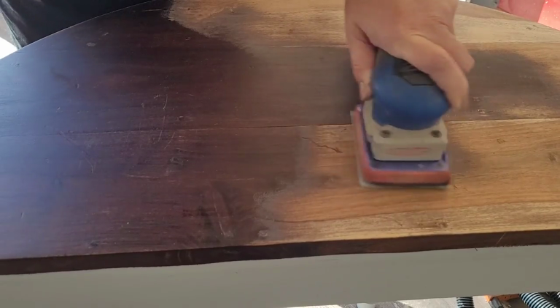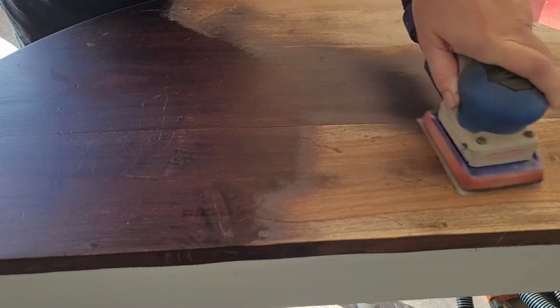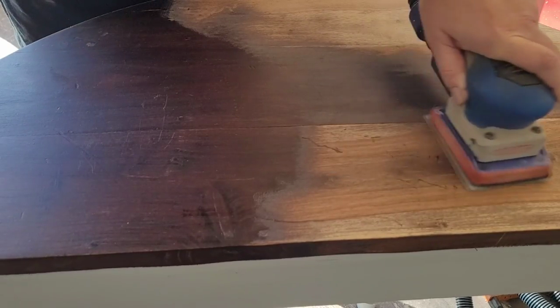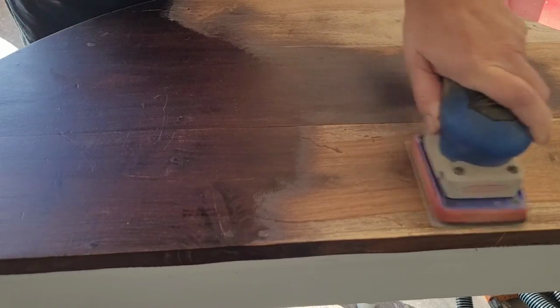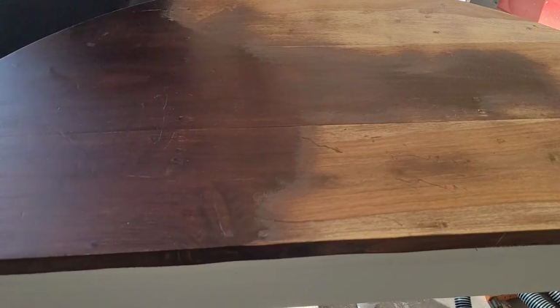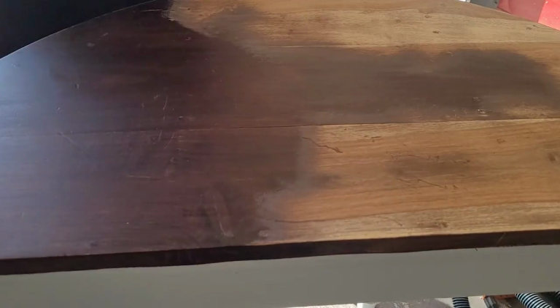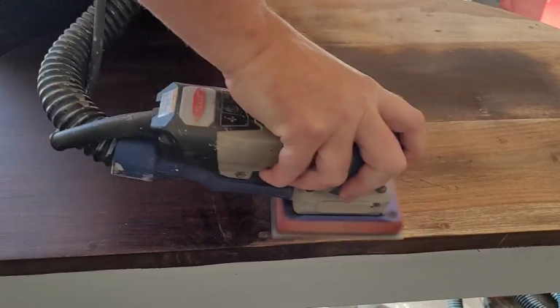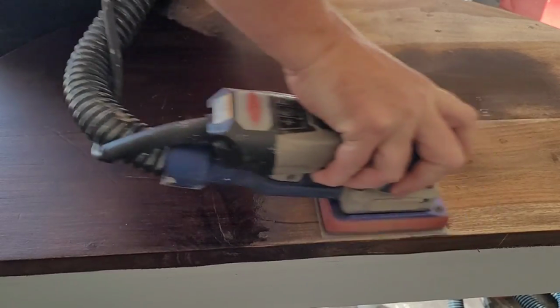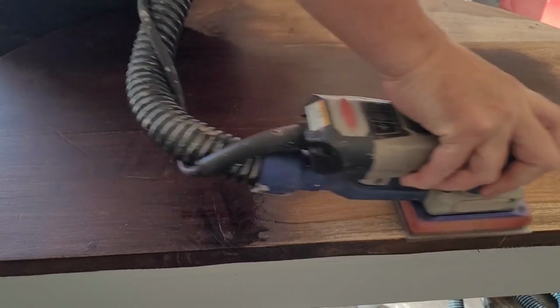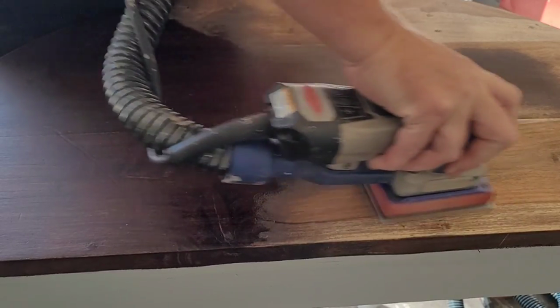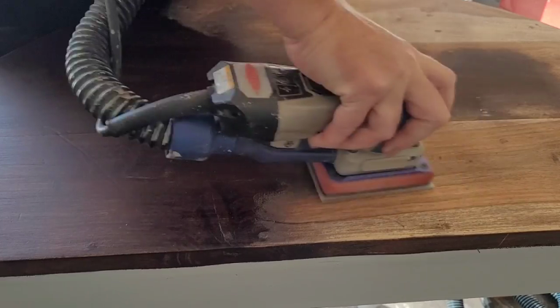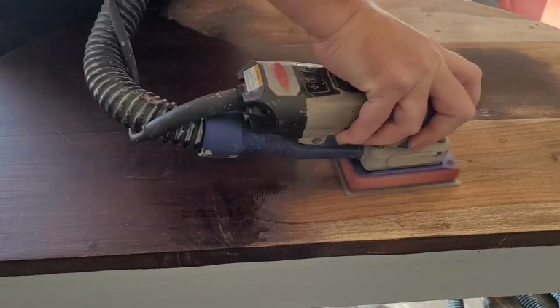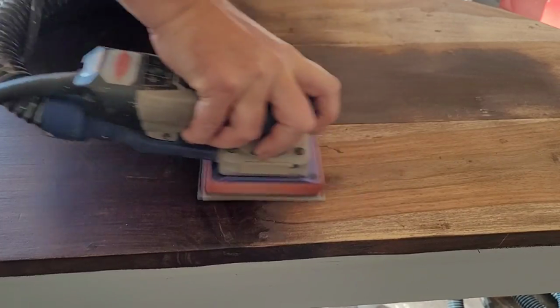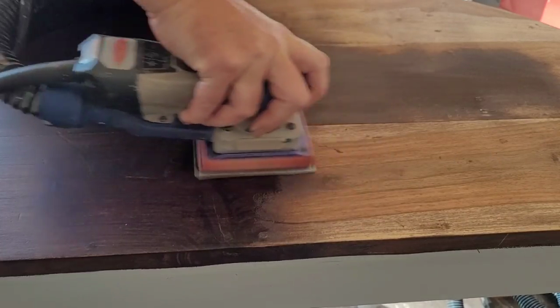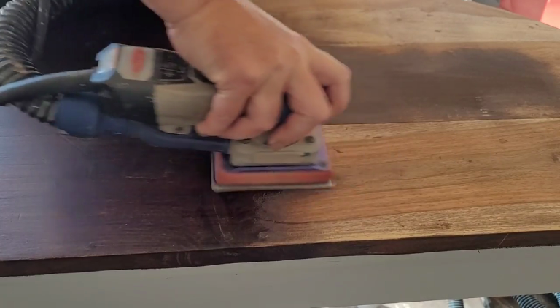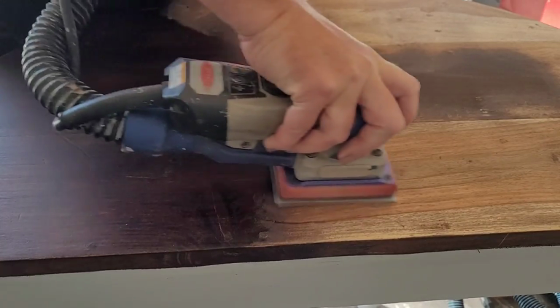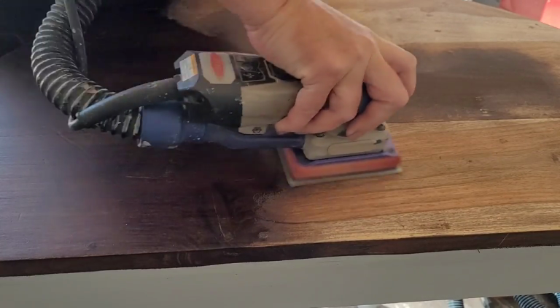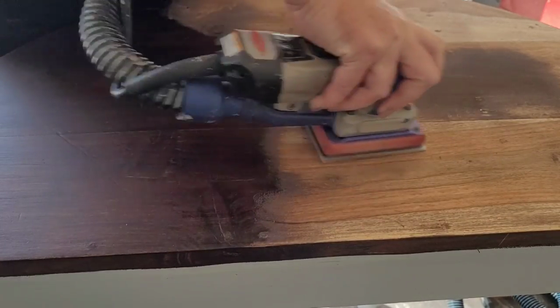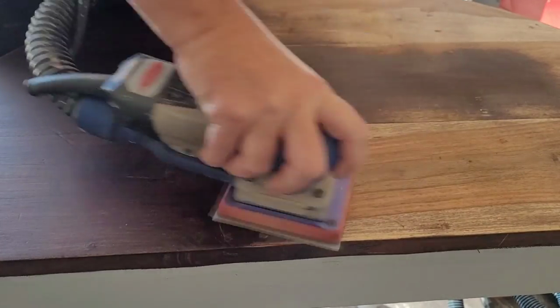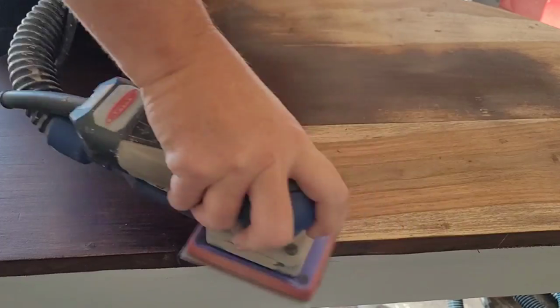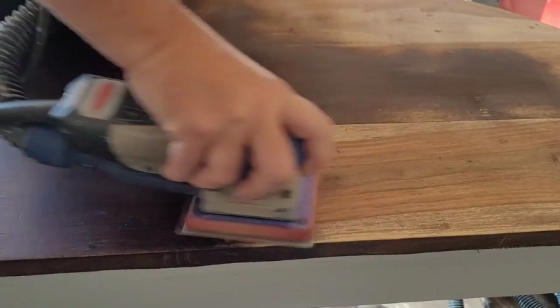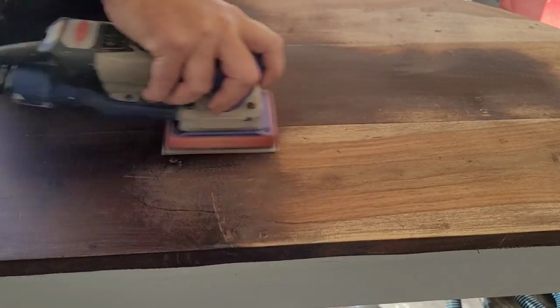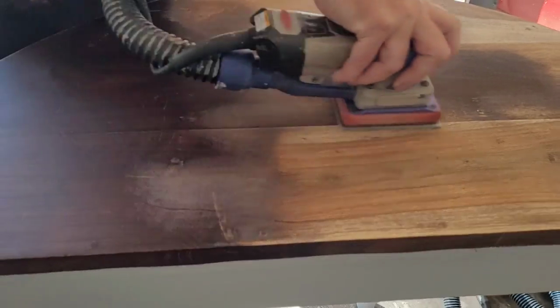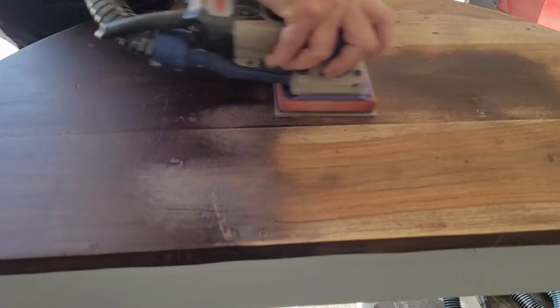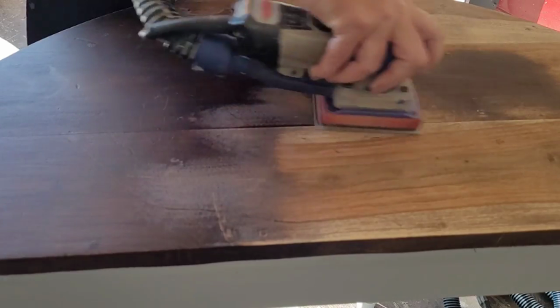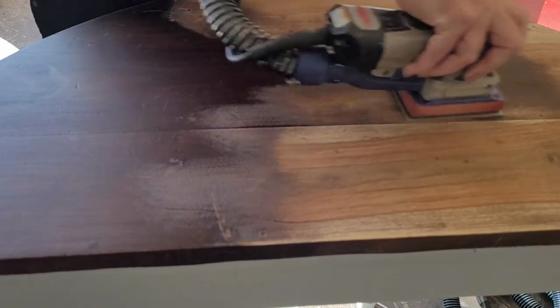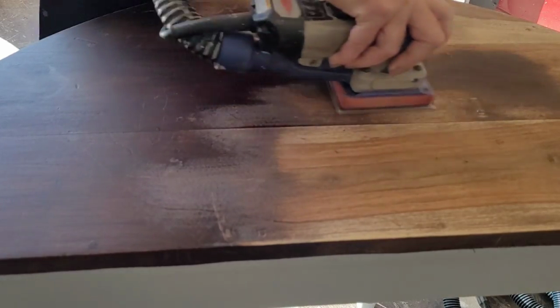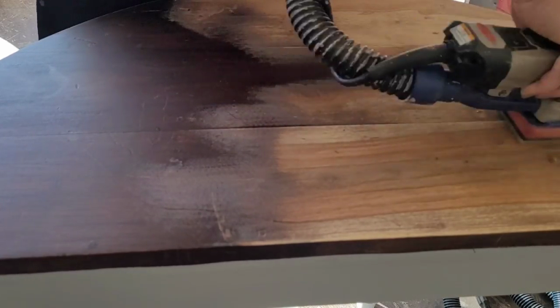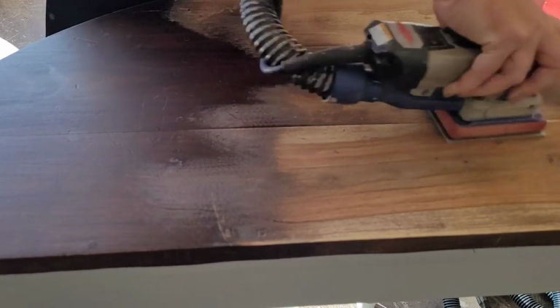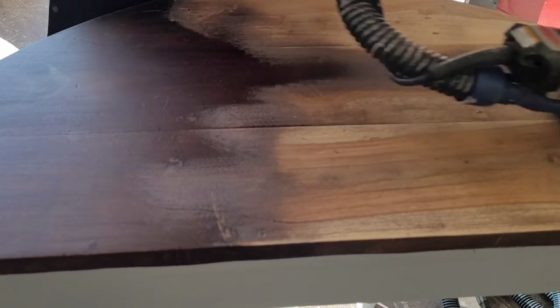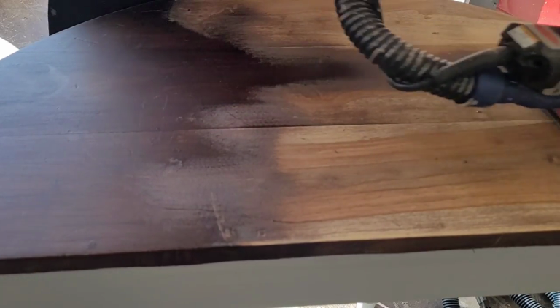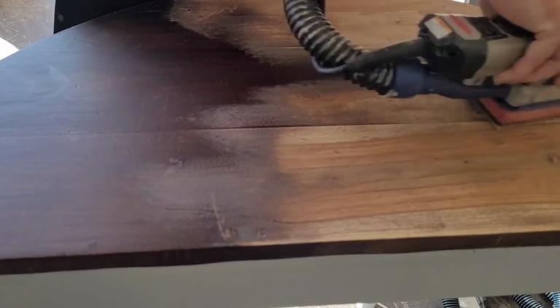Some tops can be more stubborn than others, so I always do a test spot to see if it's going to sand well or if I need to use a chemical stripper first. This one ended up sanding okay — it was pretty stubborn but I was able to cut through it, it just took a little bit of time.